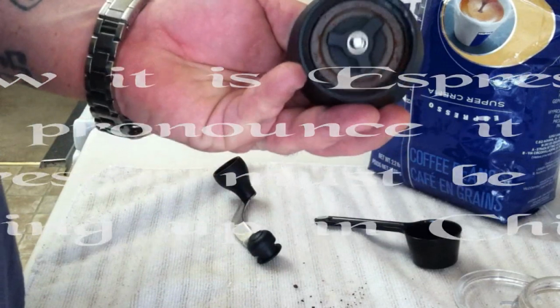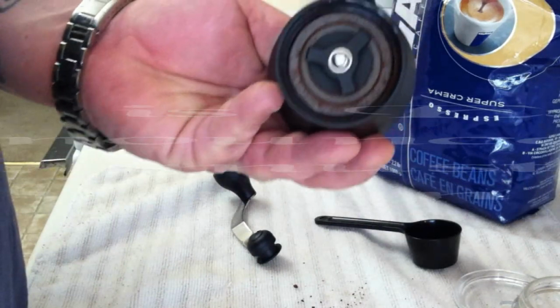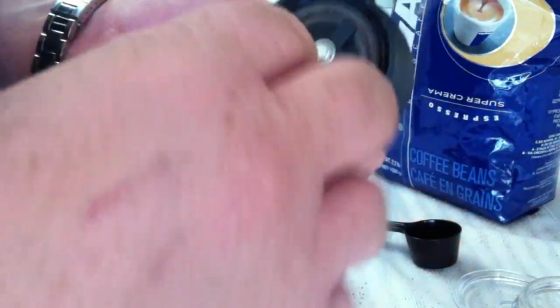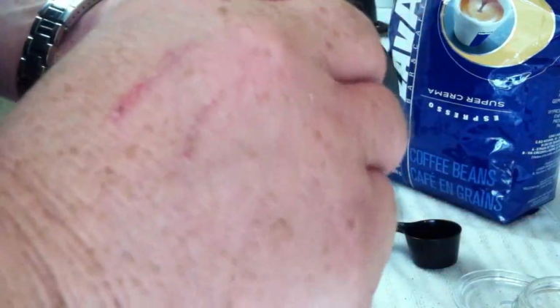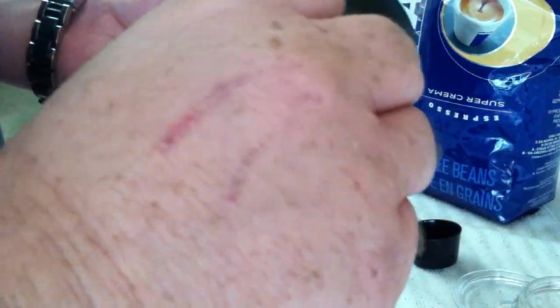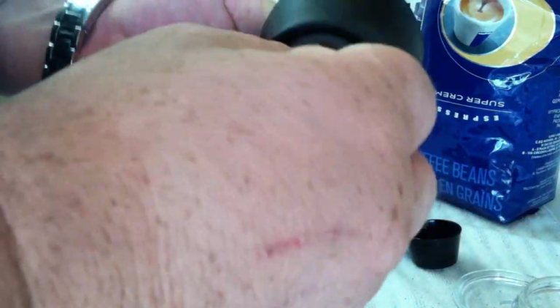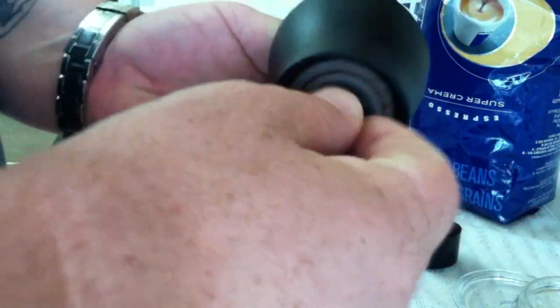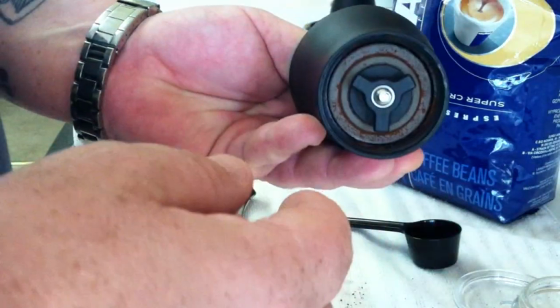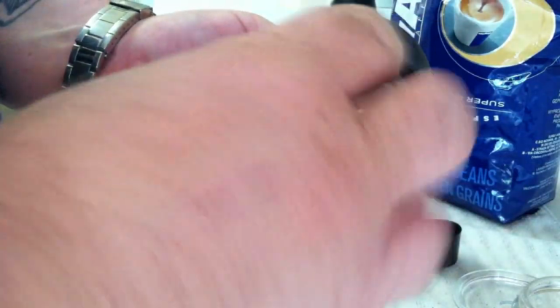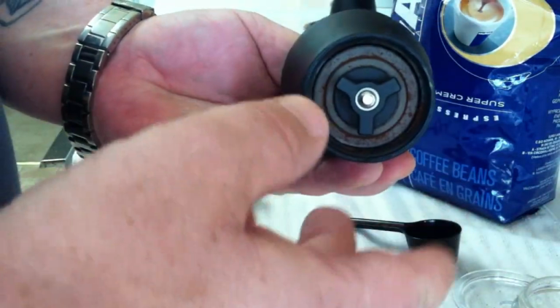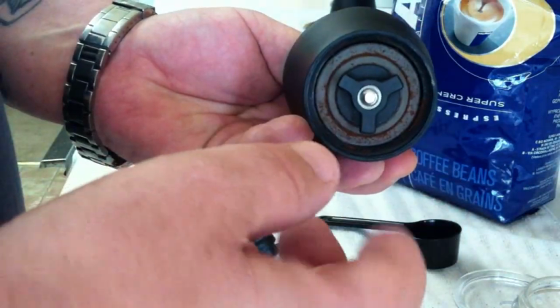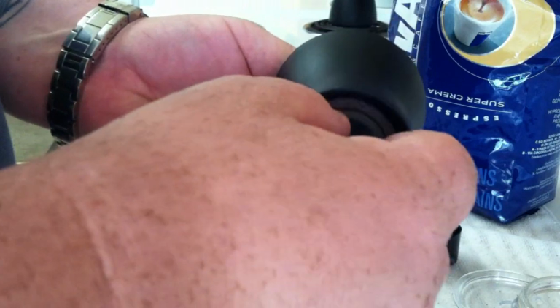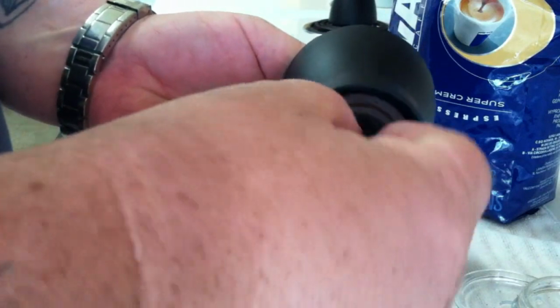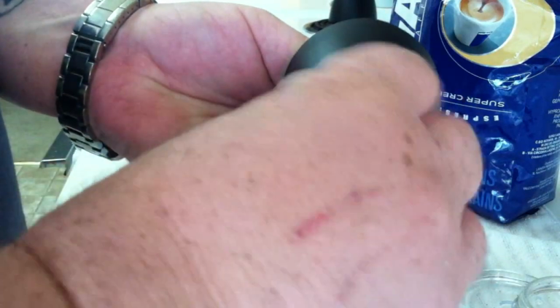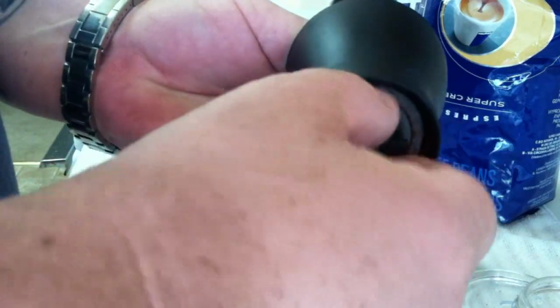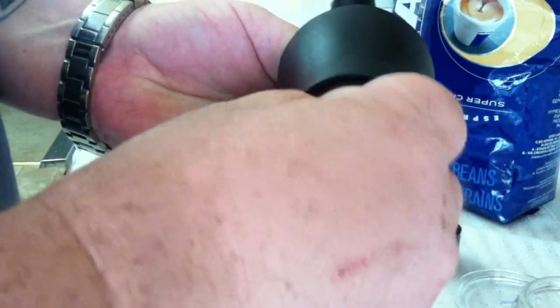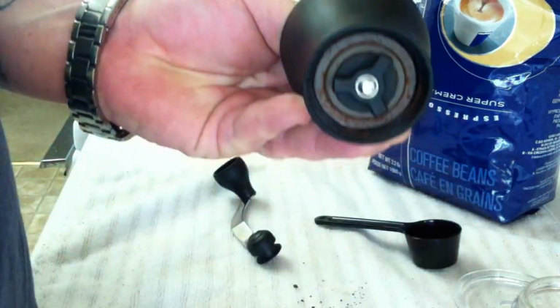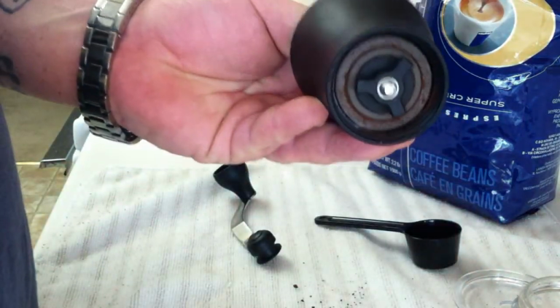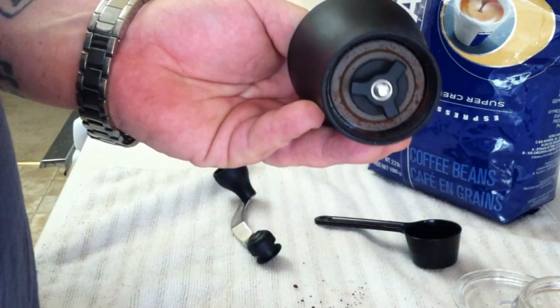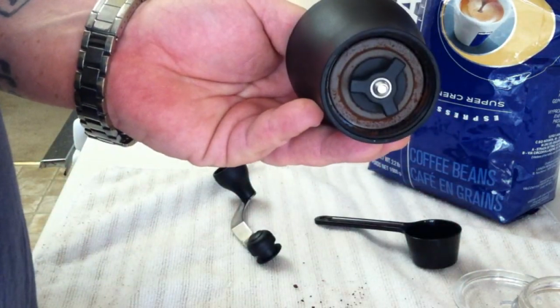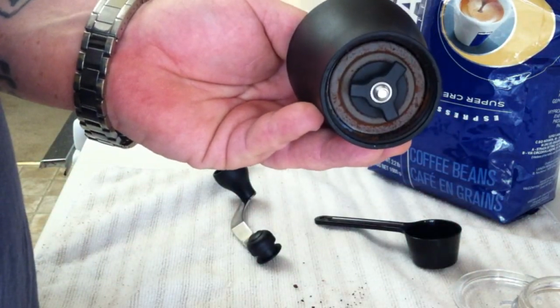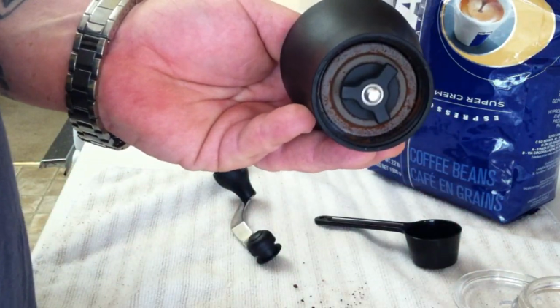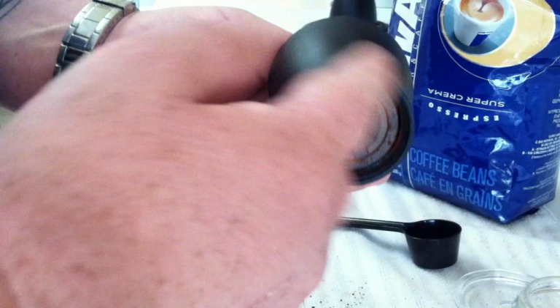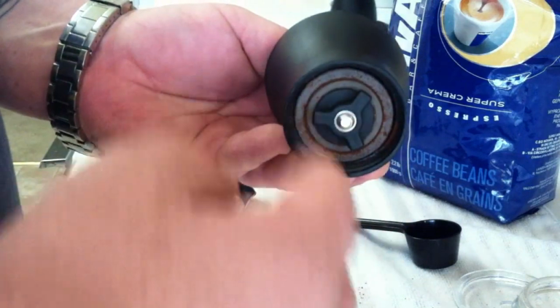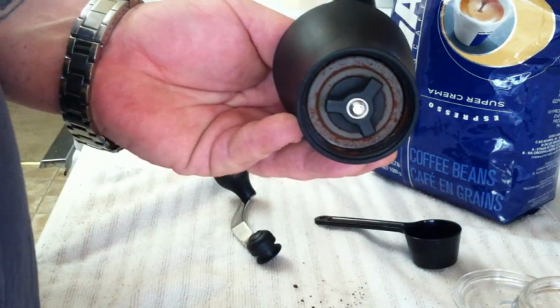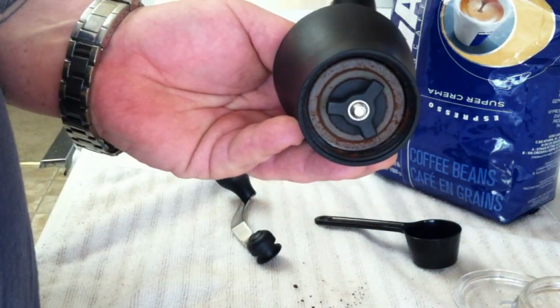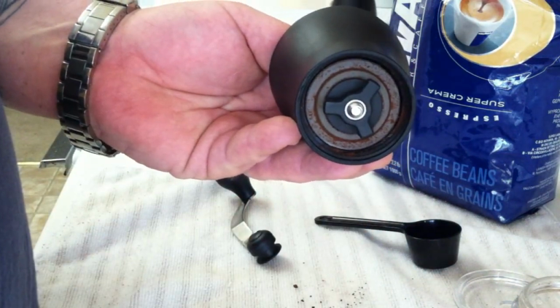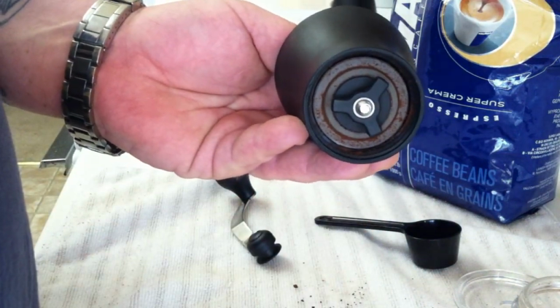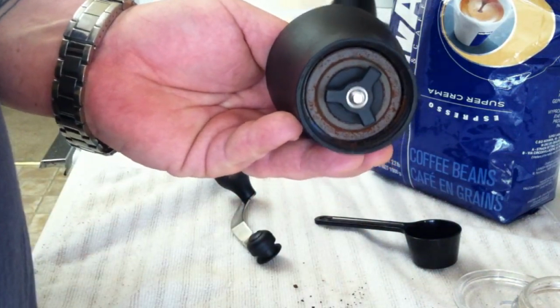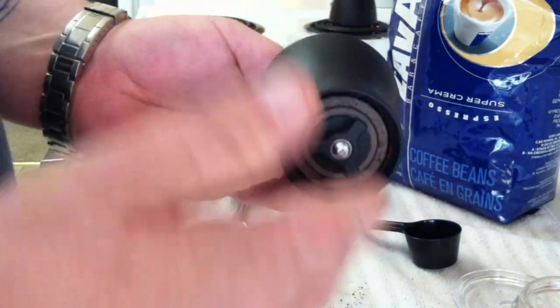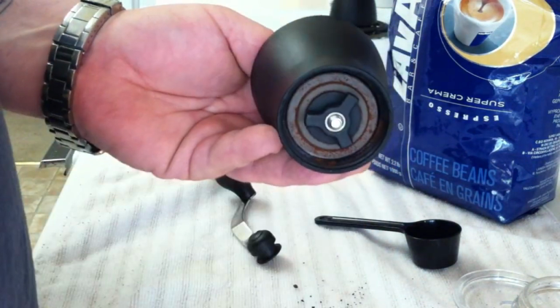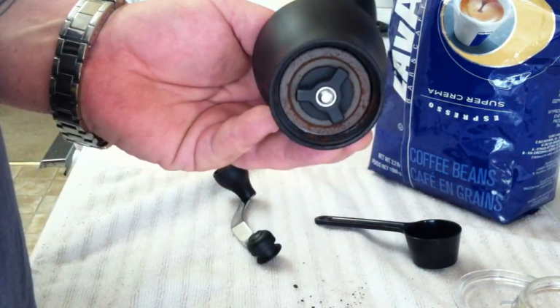This is the bottom — you just set it like this. All the way would be a Turkish grind; one, two is perfect for an espresso grind. Then you just keep releasing it out more for whatever kind of coffee you use, all the way up to drip coffee.